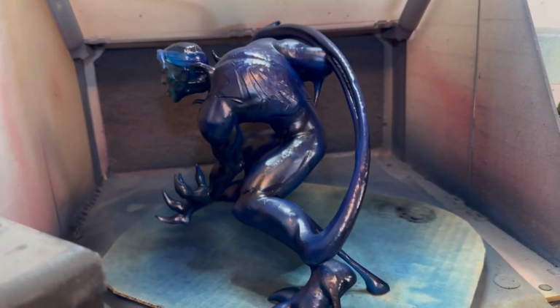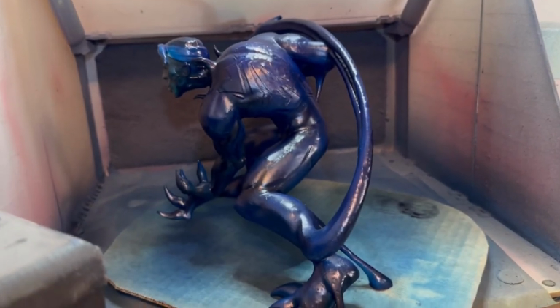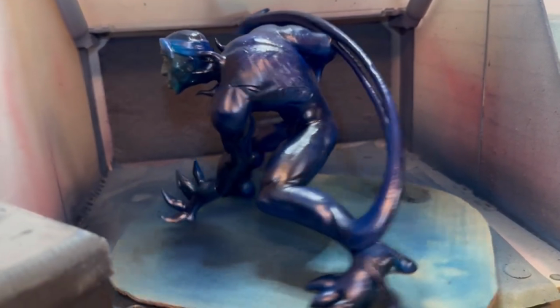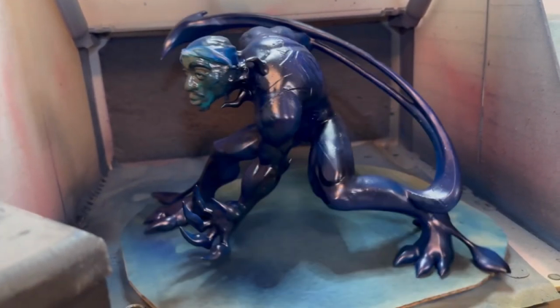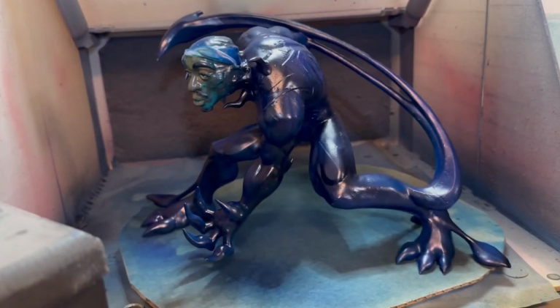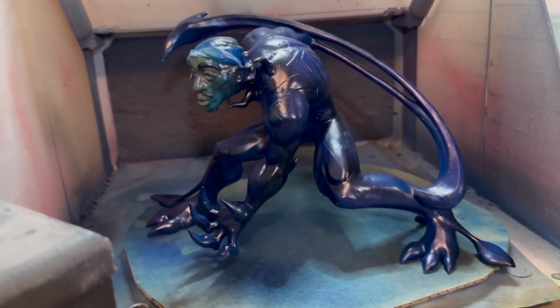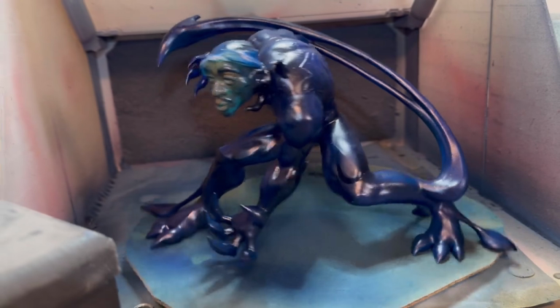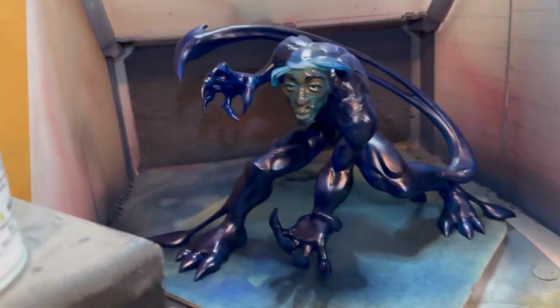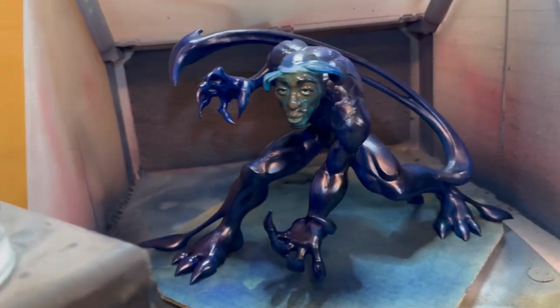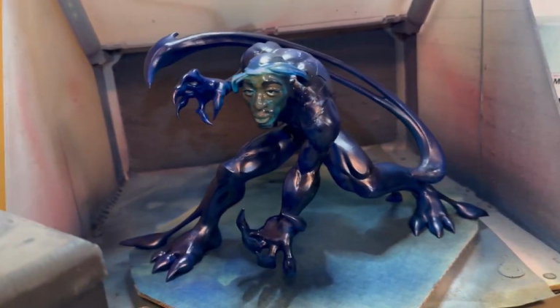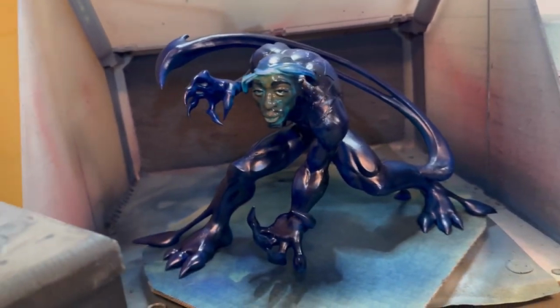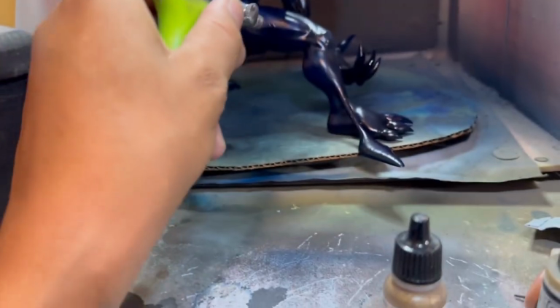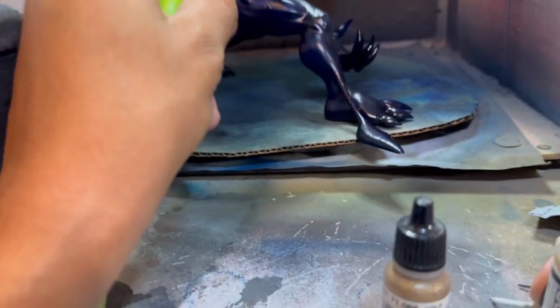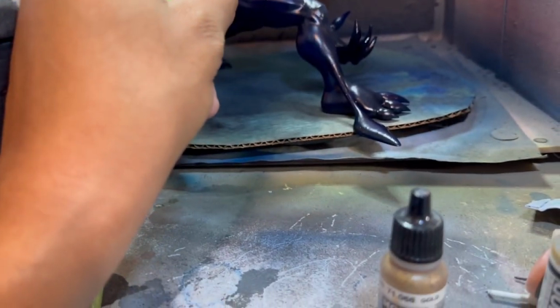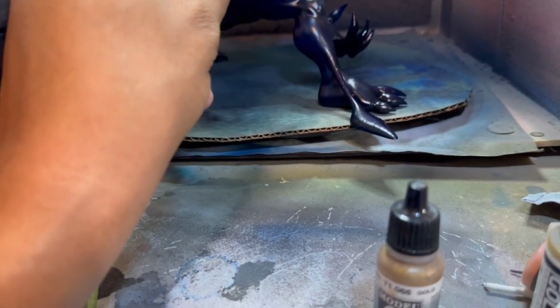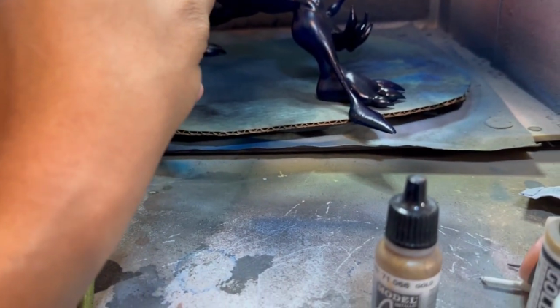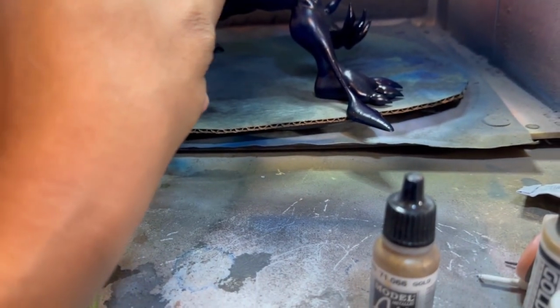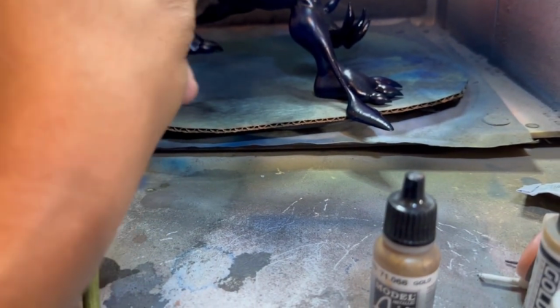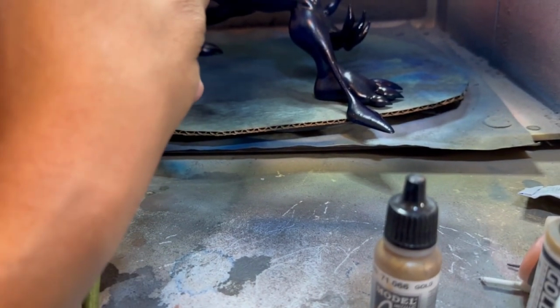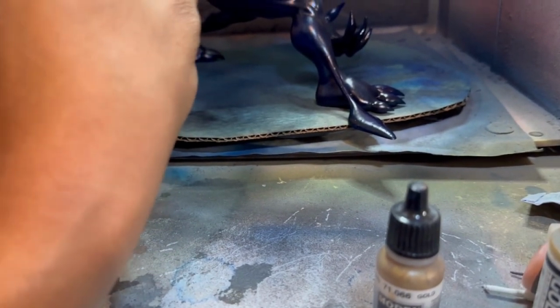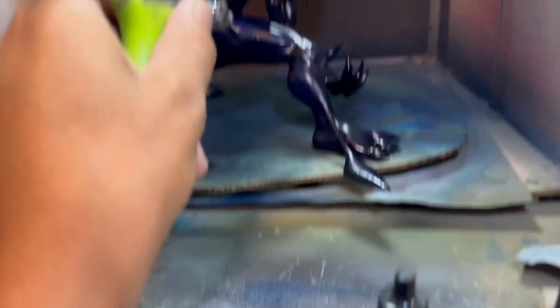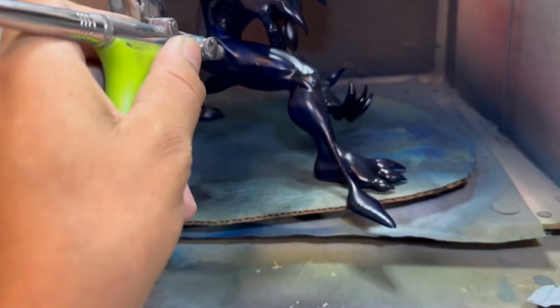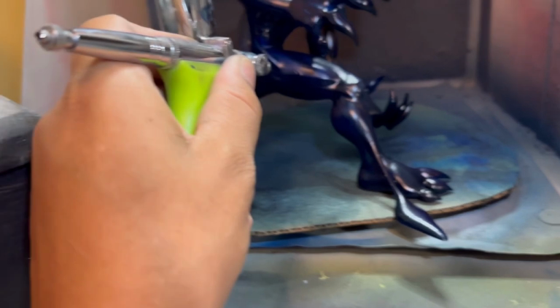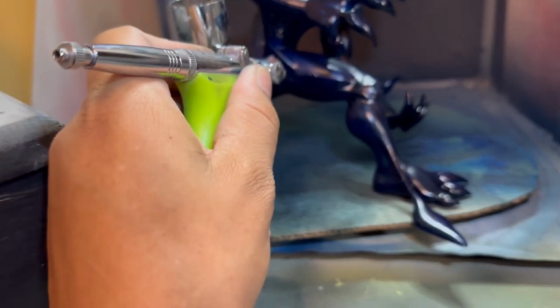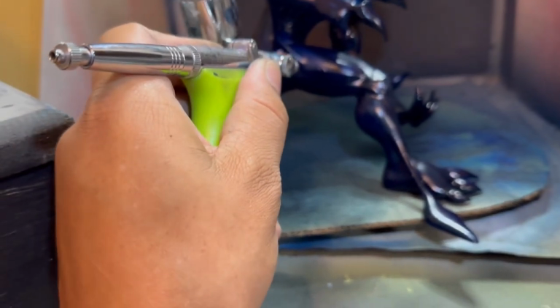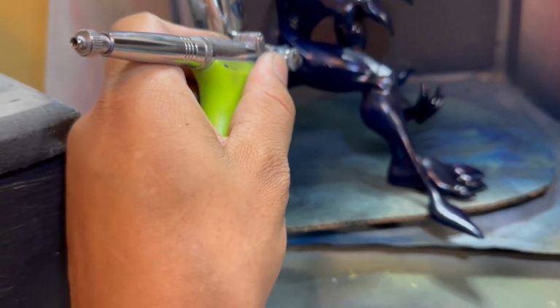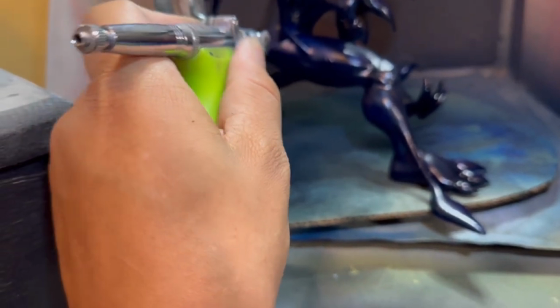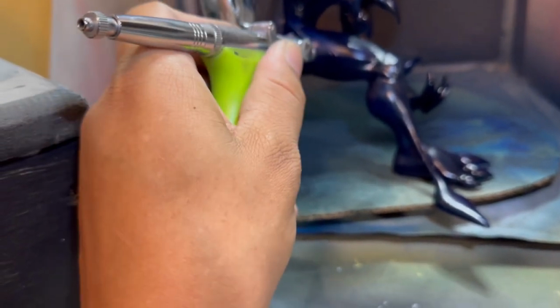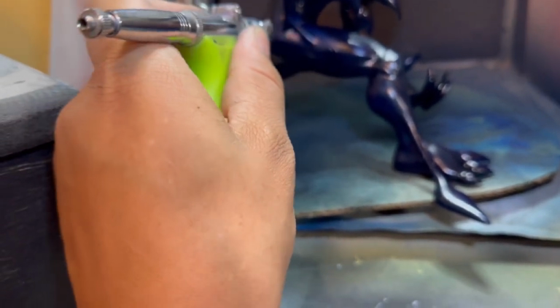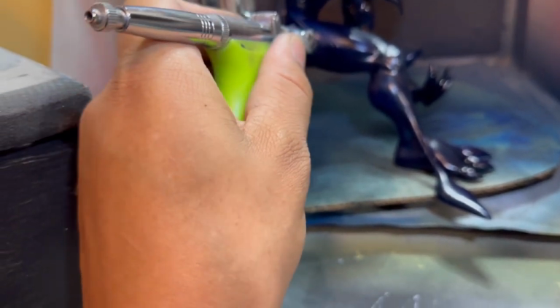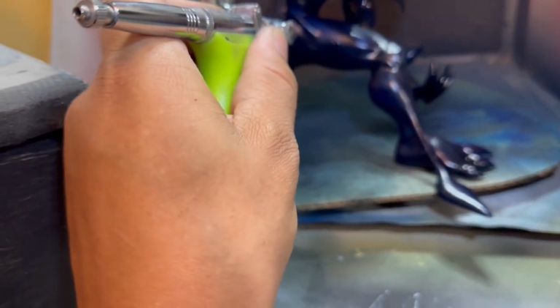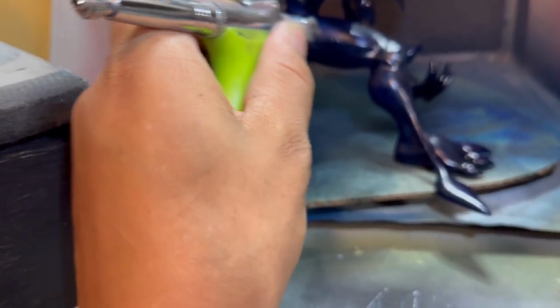Got a lot of coverage here, so we're just doing some highlighting now on the muscle details.